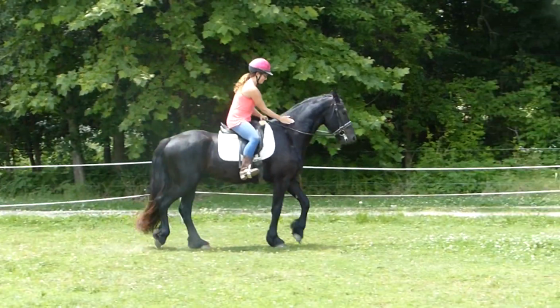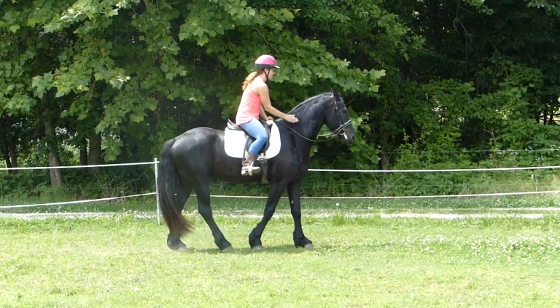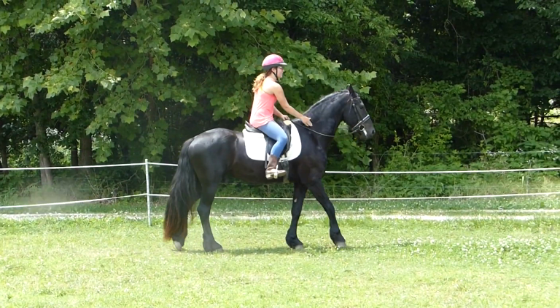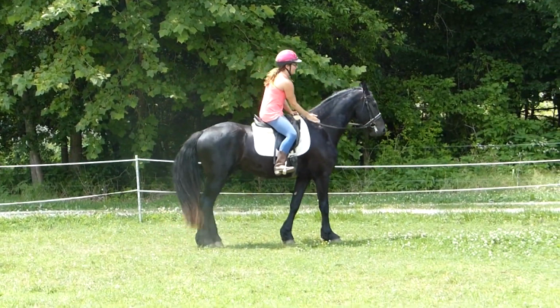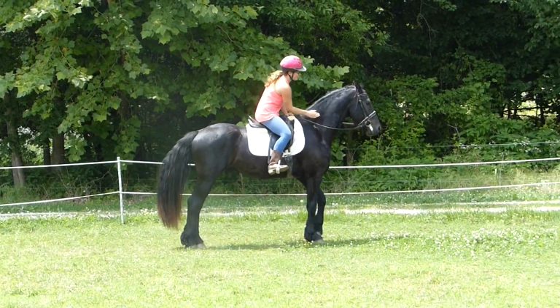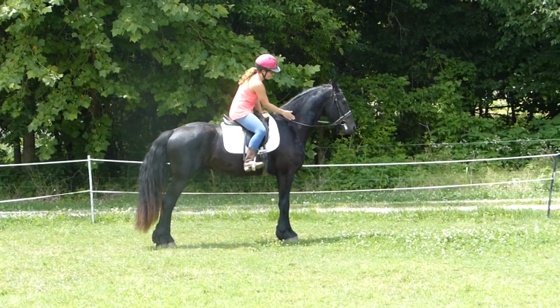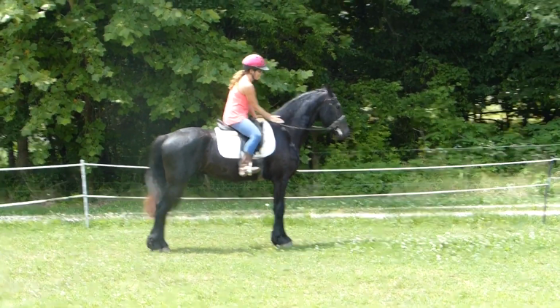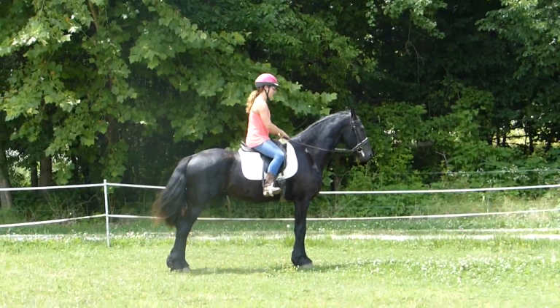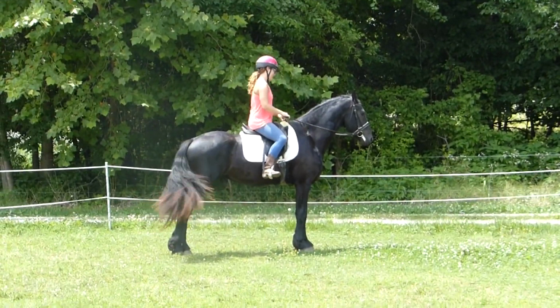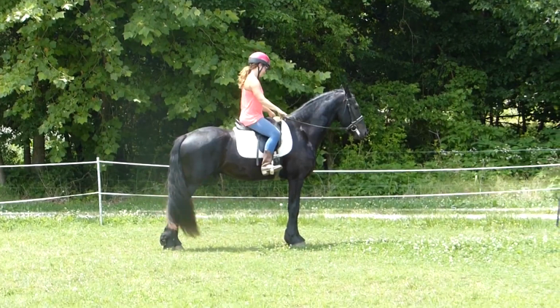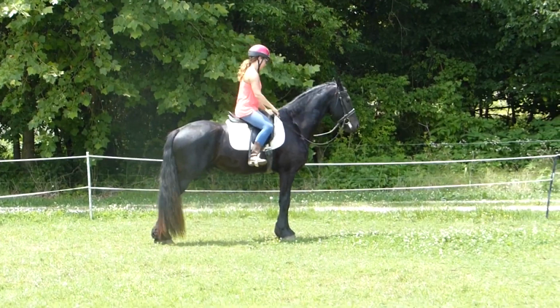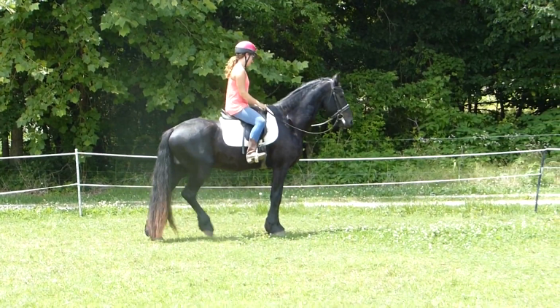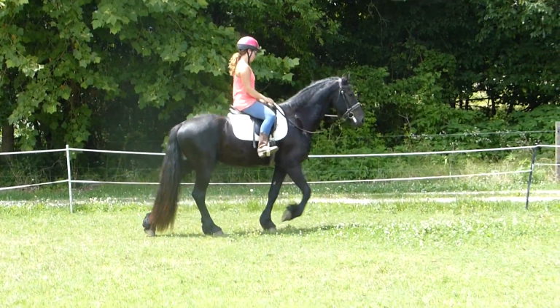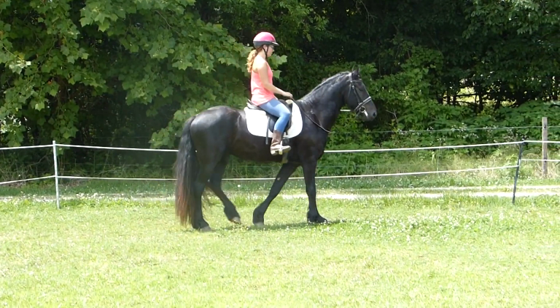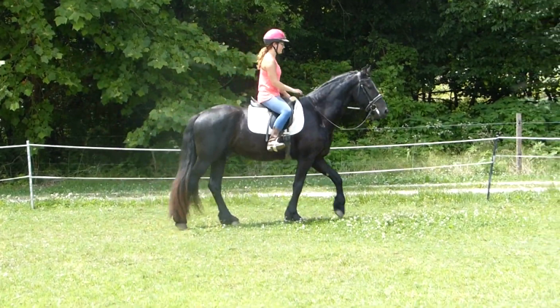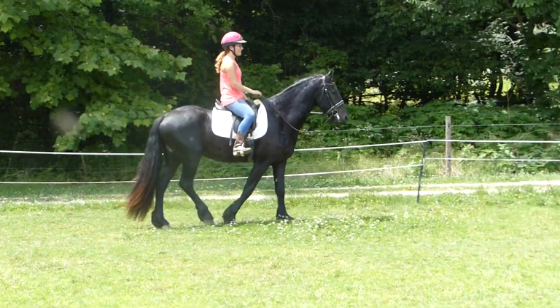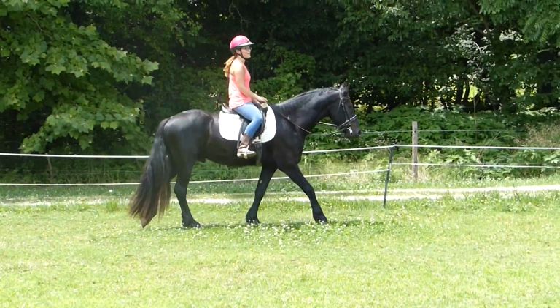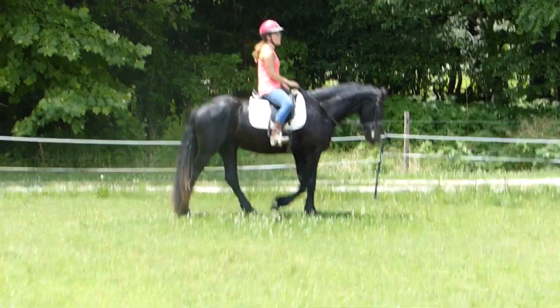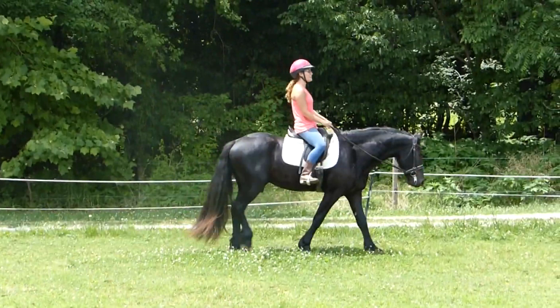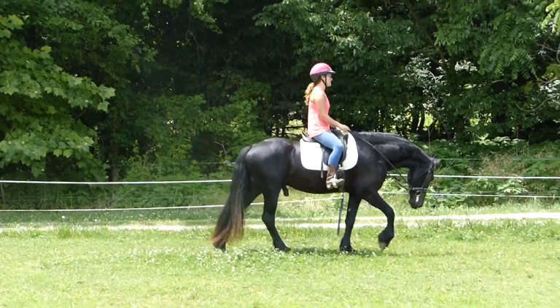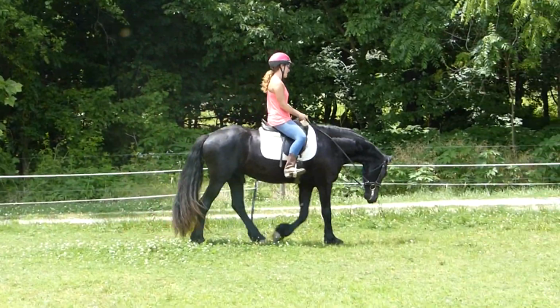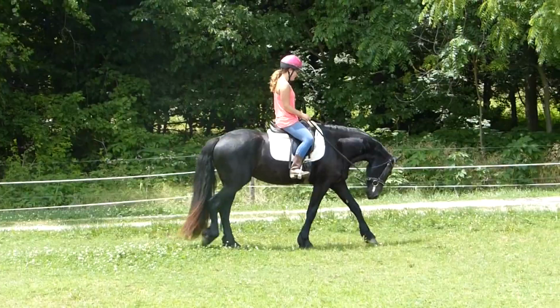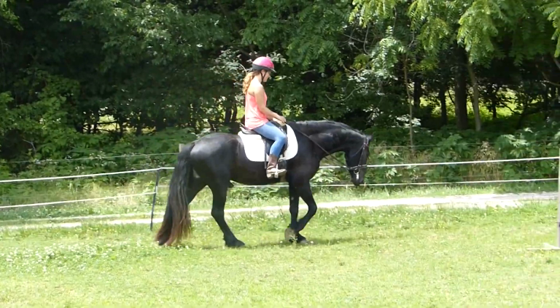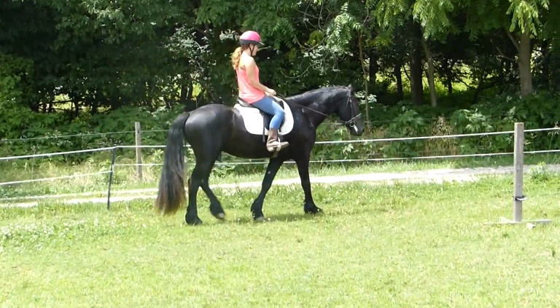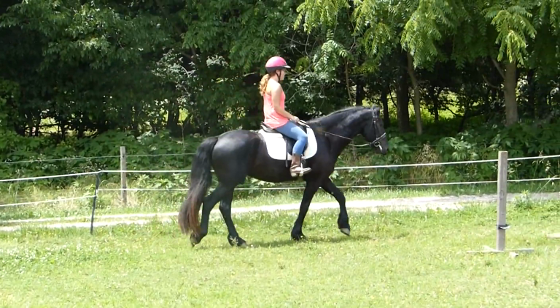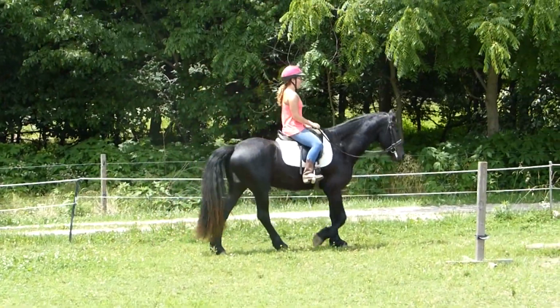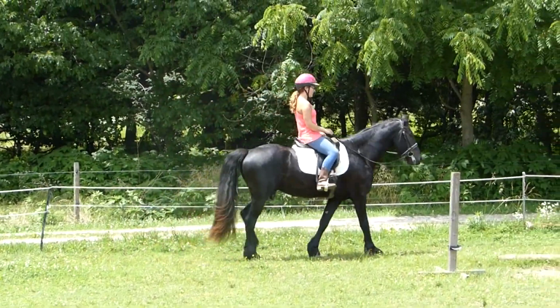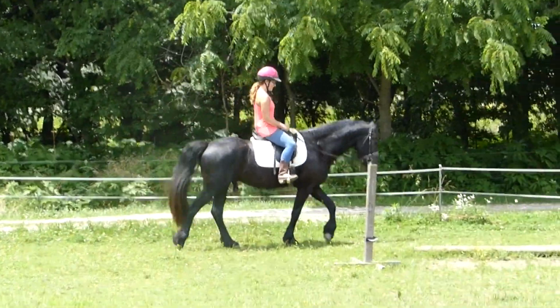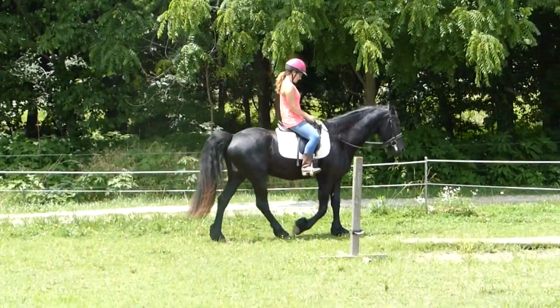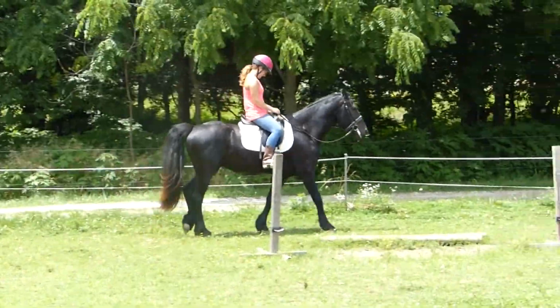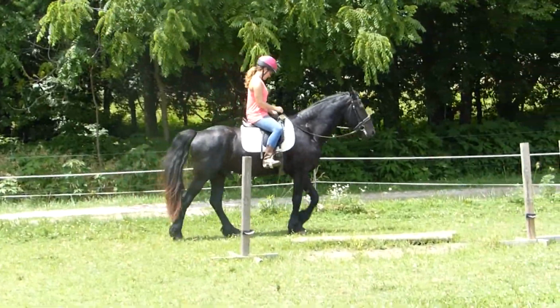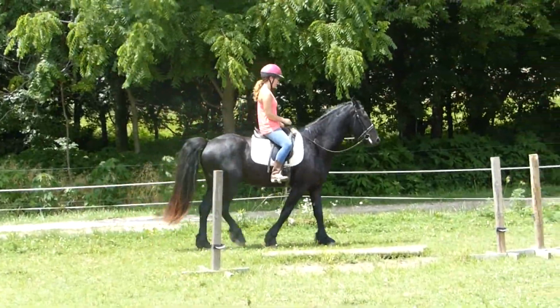He says, please, can we be done? Just walk him on a loose rein here for a sec — show that he's a good boy. He's like, but I'm done. I'm out of shape and it's hot.